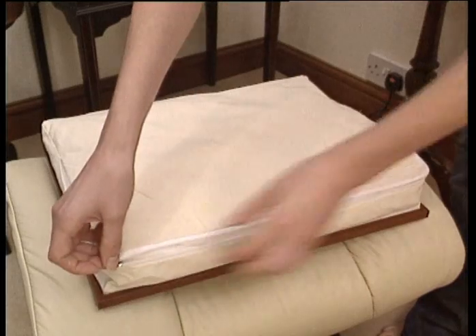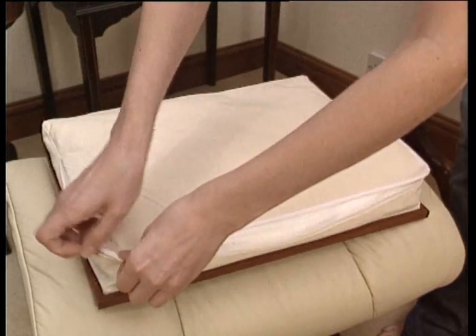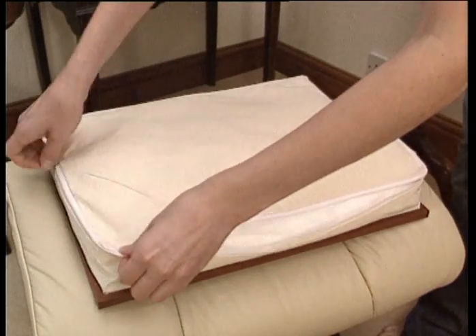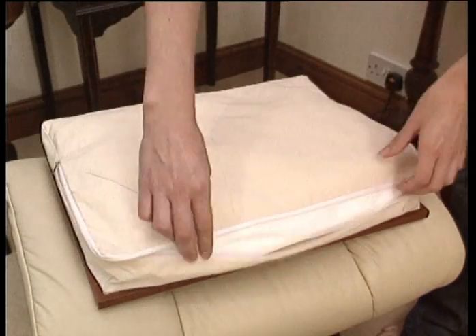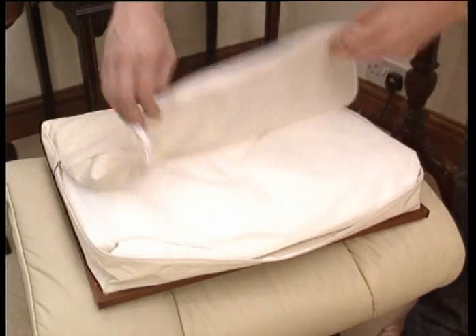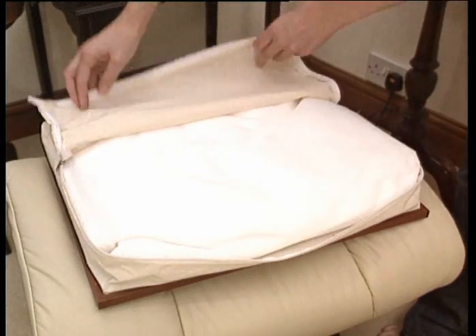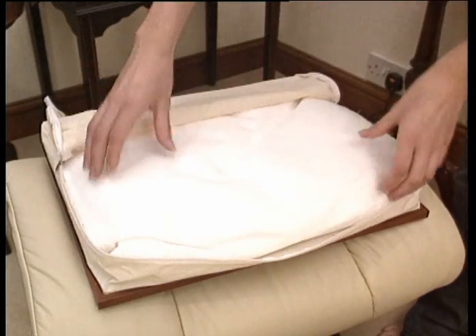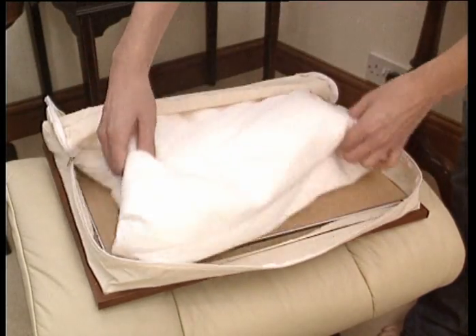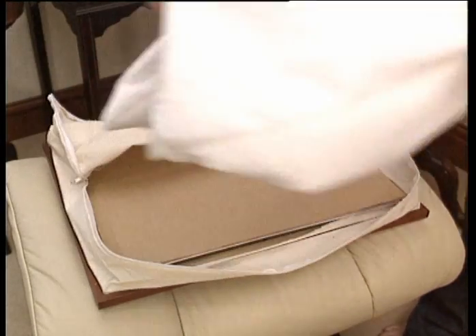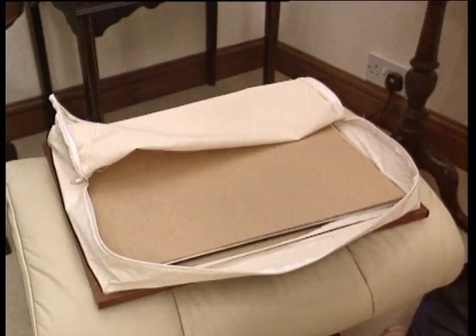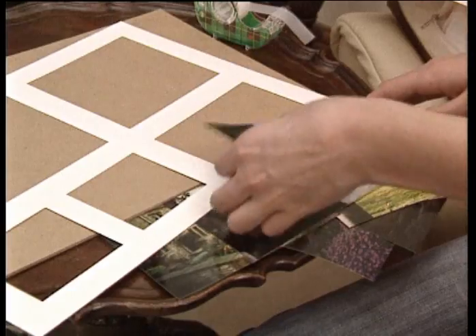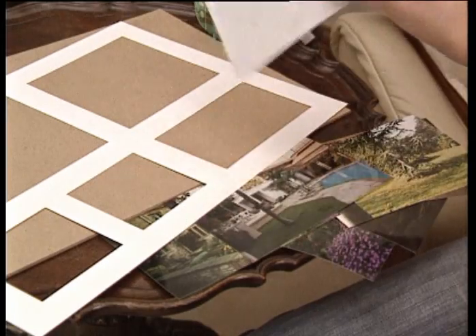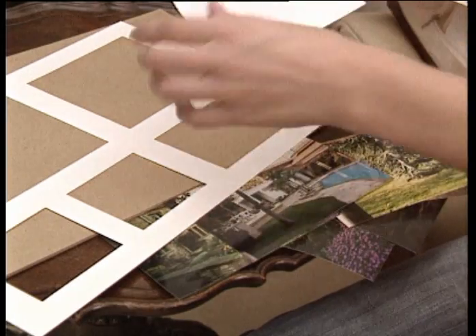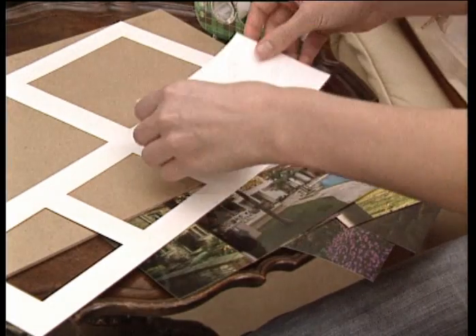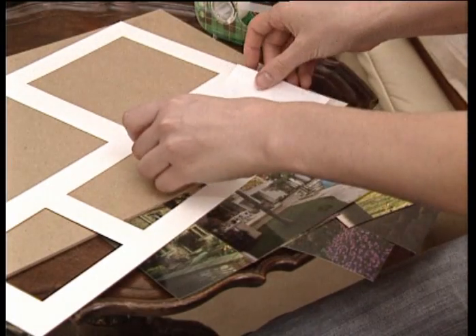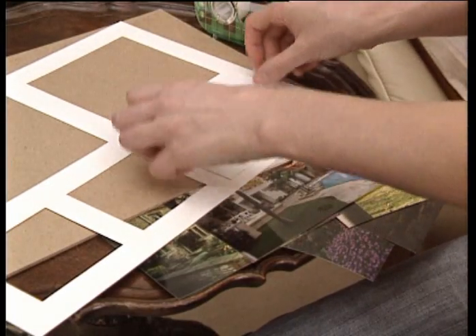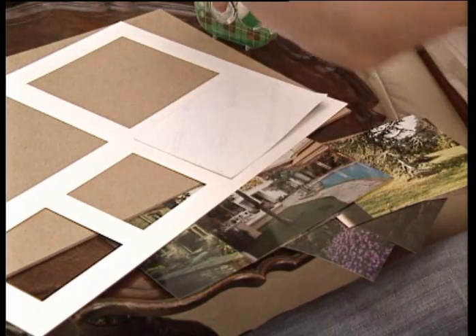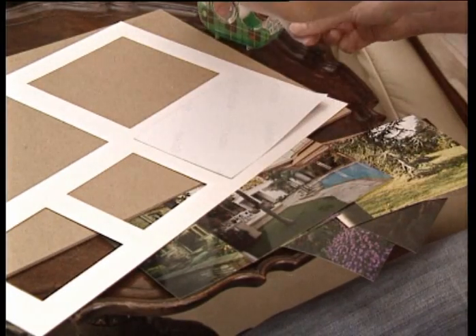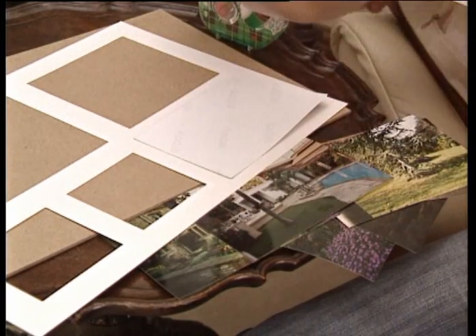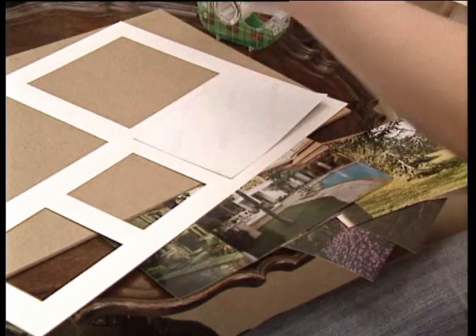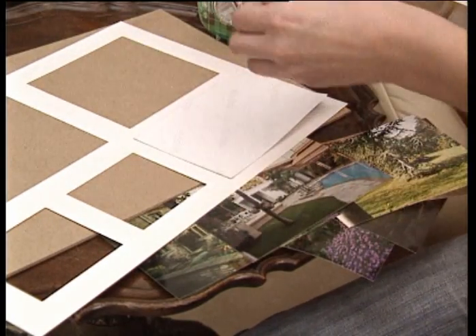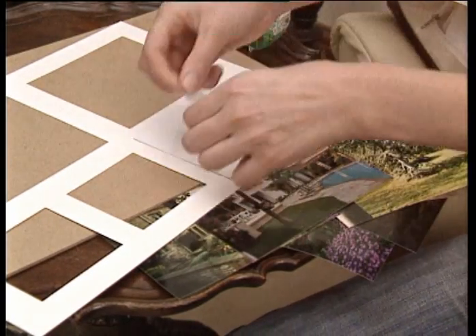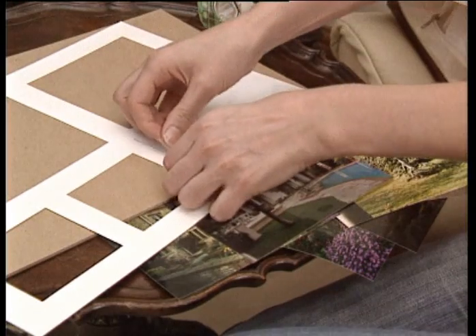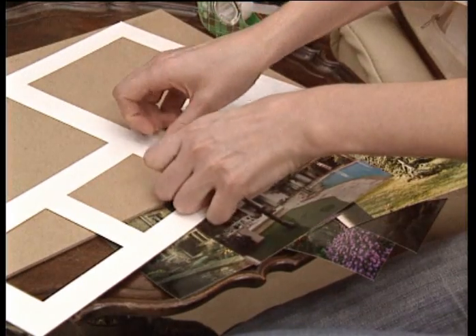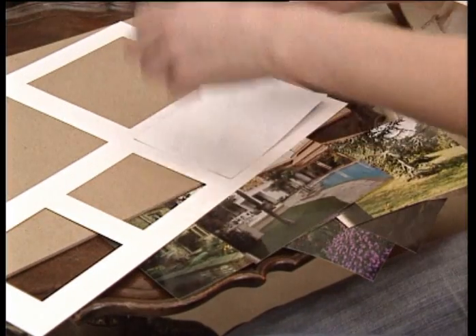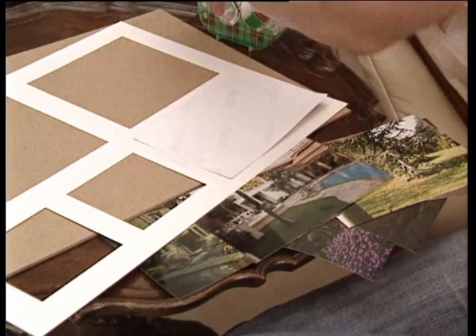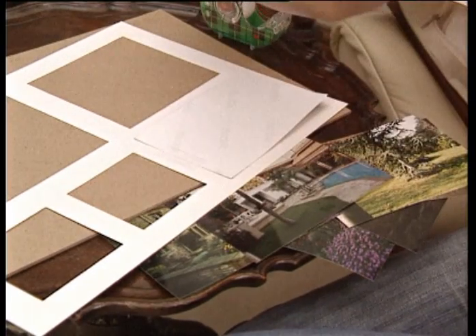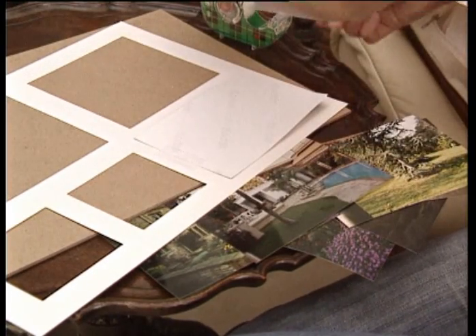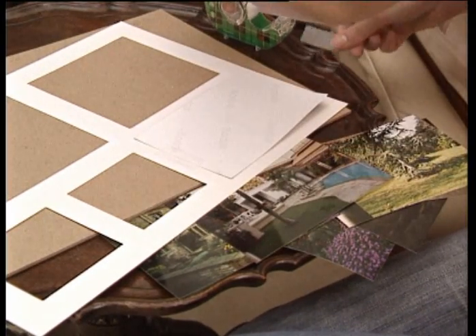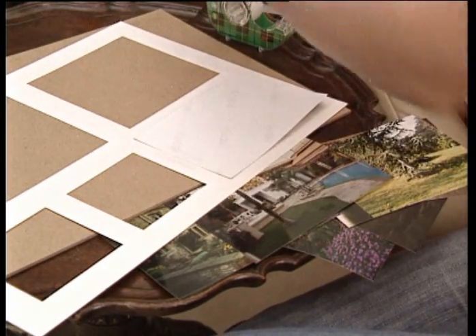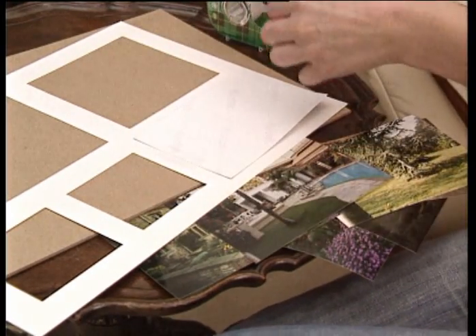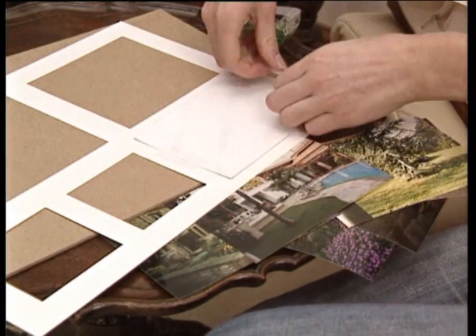To customise, simply unfasten the zip, remove the cushion from the back of the frame and position your photographs using glue or sticky tape. You can use the mount provided or a personalised one to adapt it to whatever size your photographs may be.